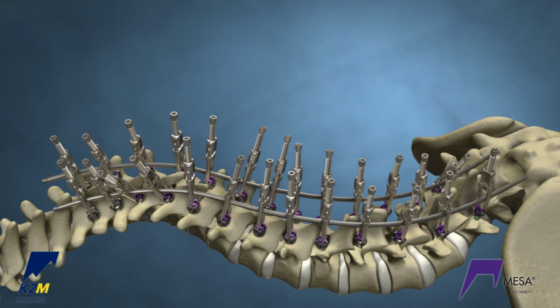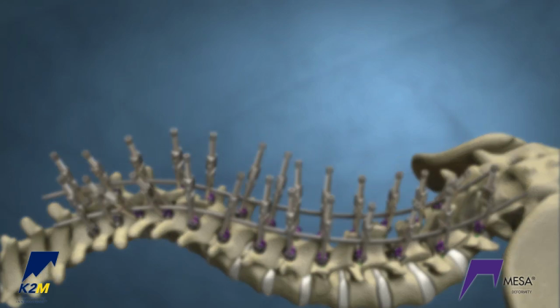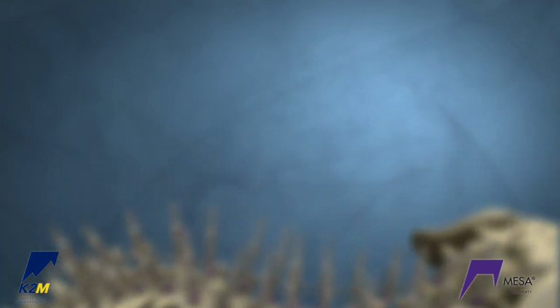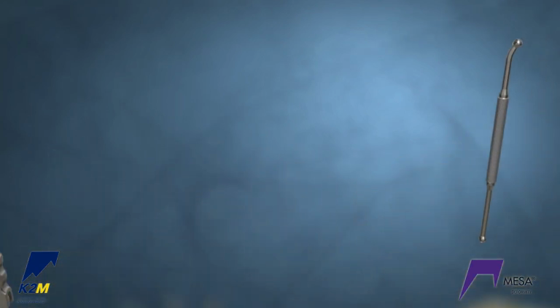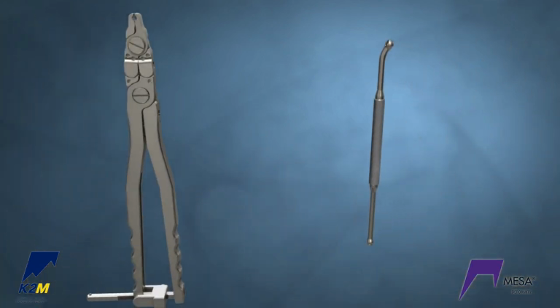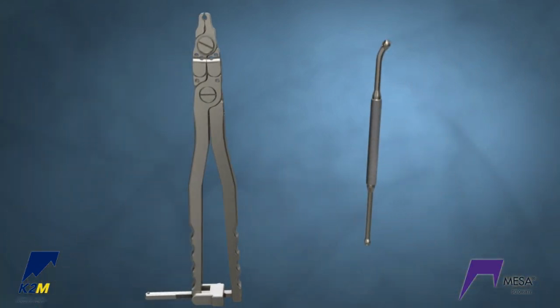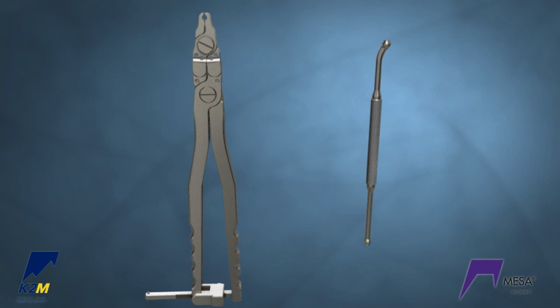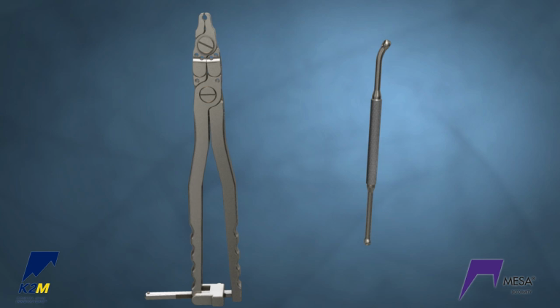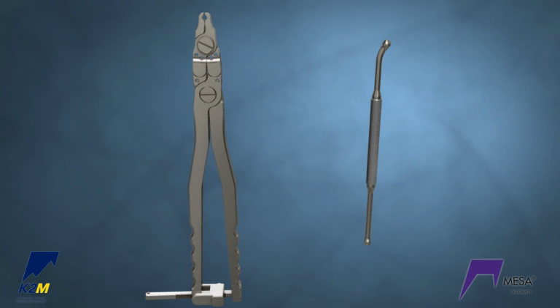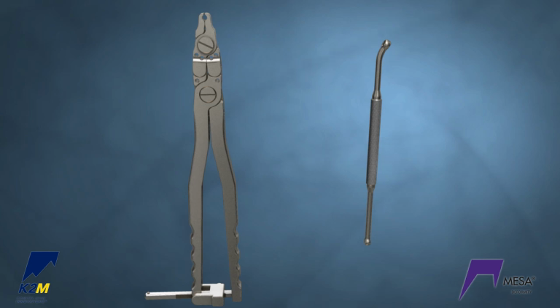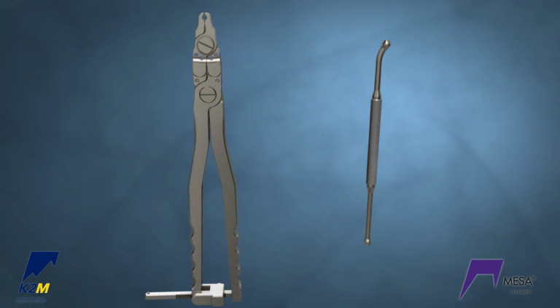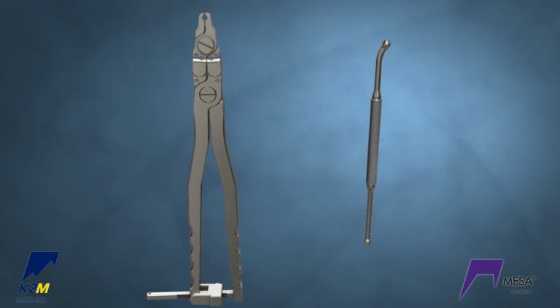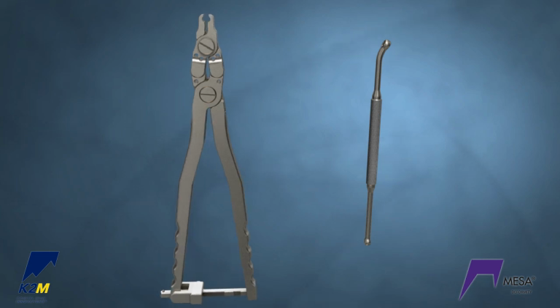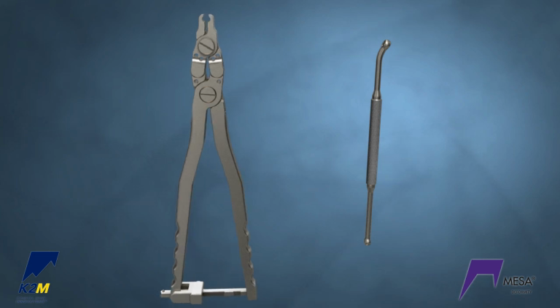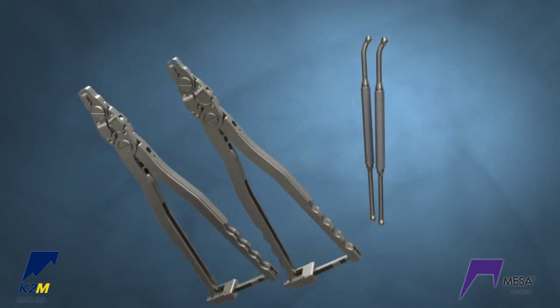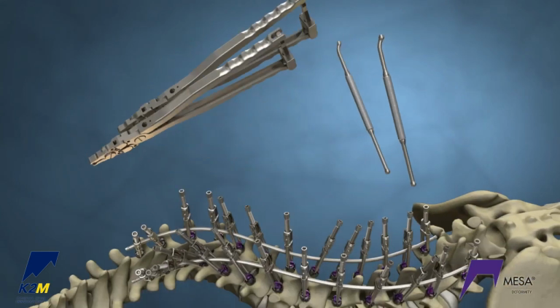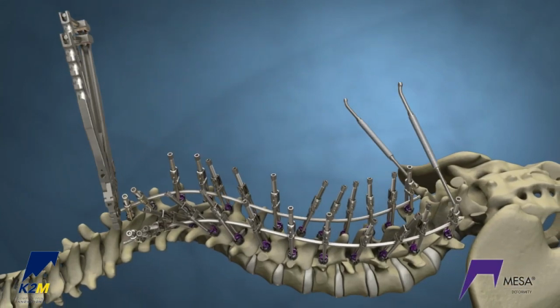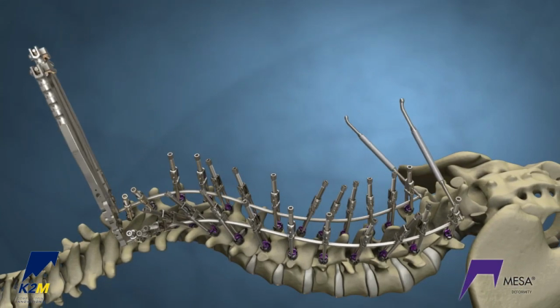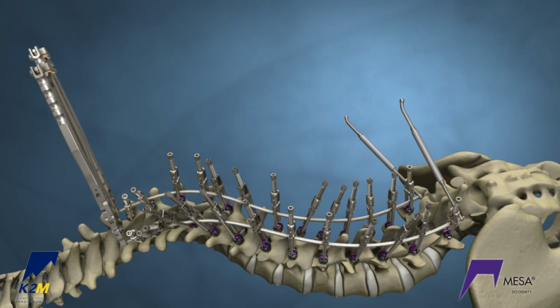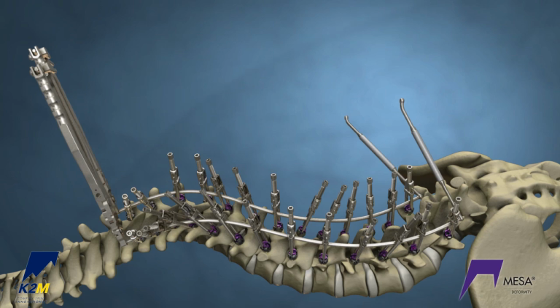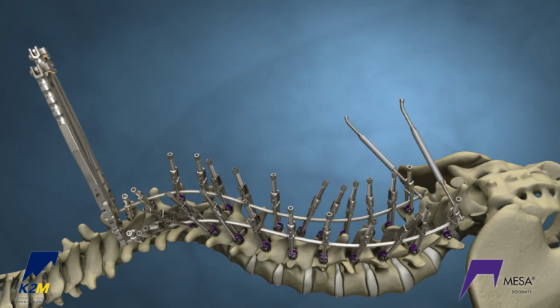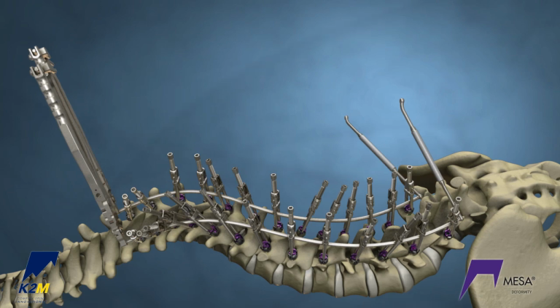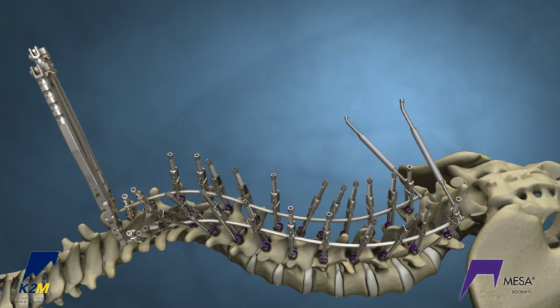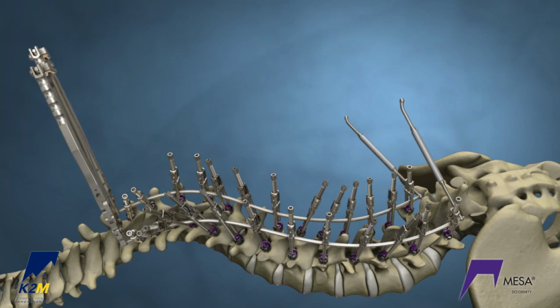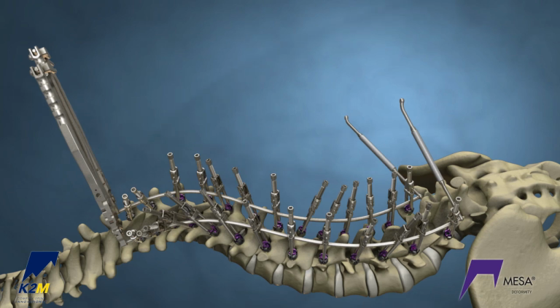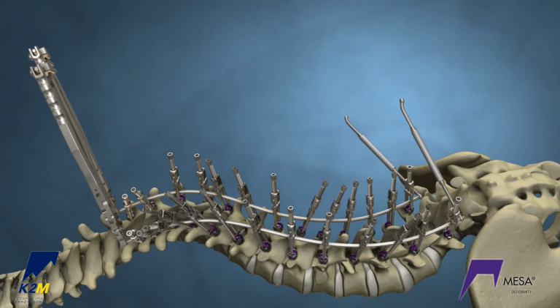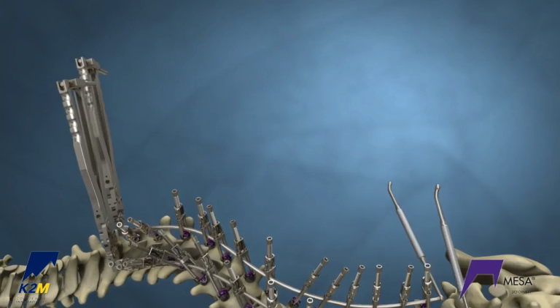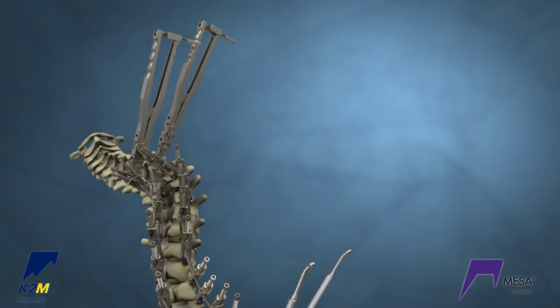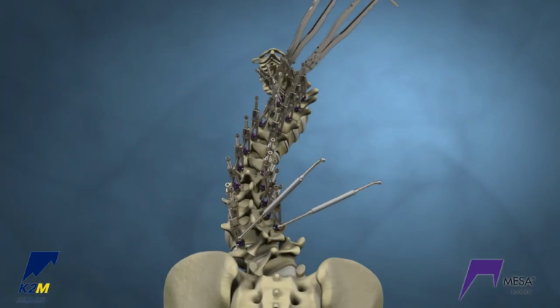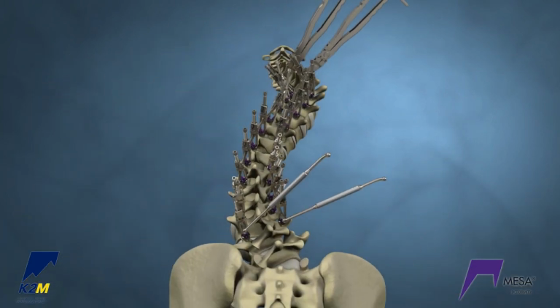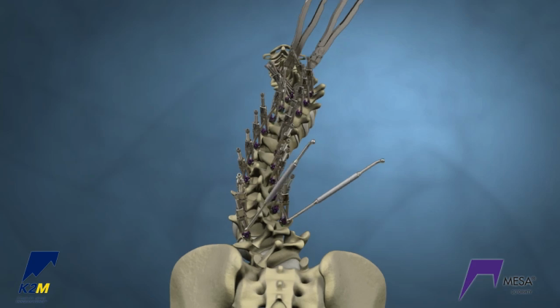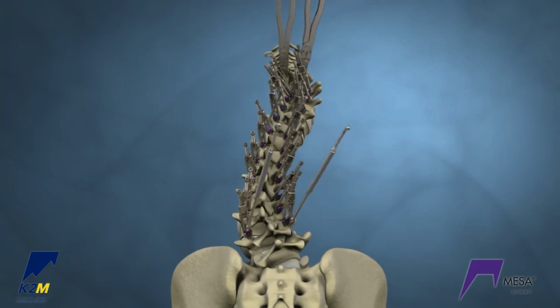Depending upon surgeon preference, place the hex rod rotation wrenches or vice grips — both shown here — either at the top, bottom, or both ends of the rods to rotate the rods into the proper sagittal alignment to begin to translate the spine.